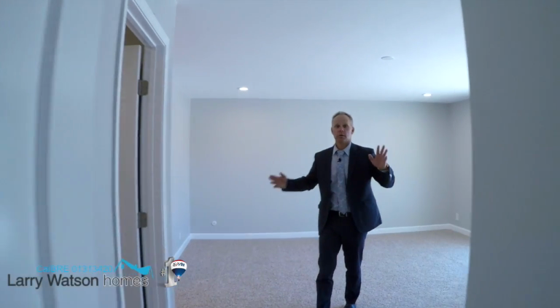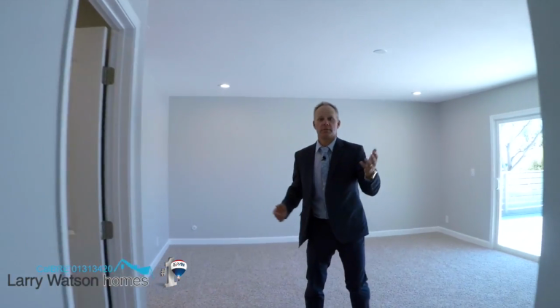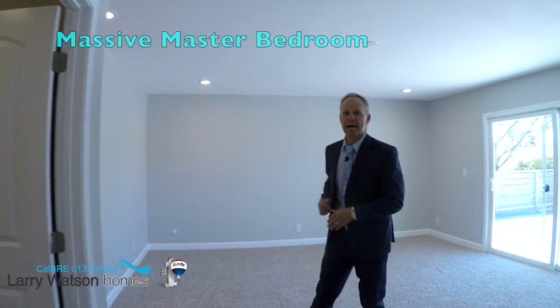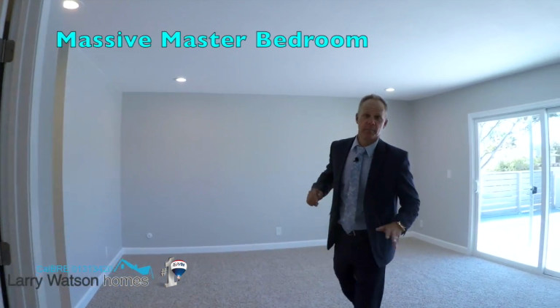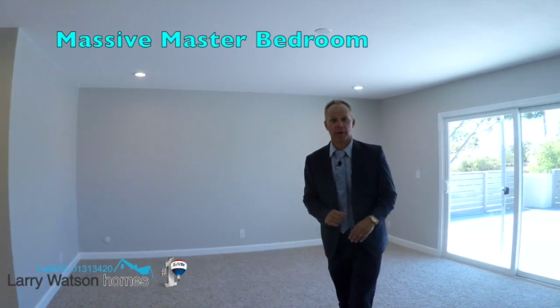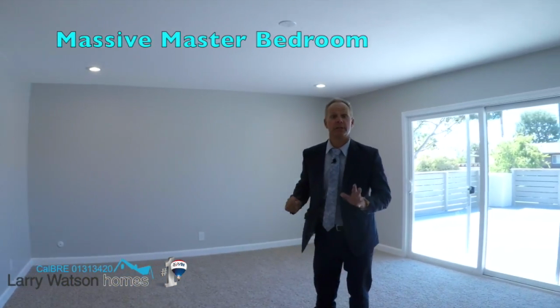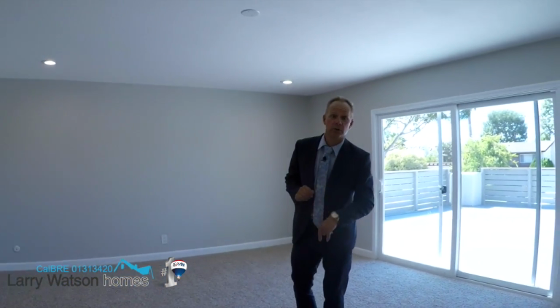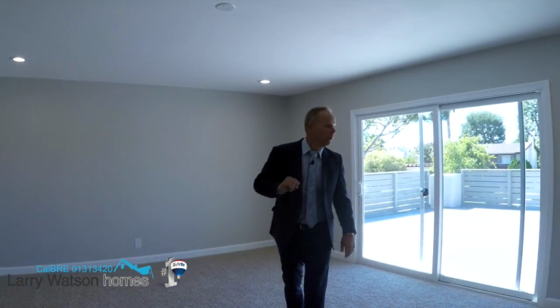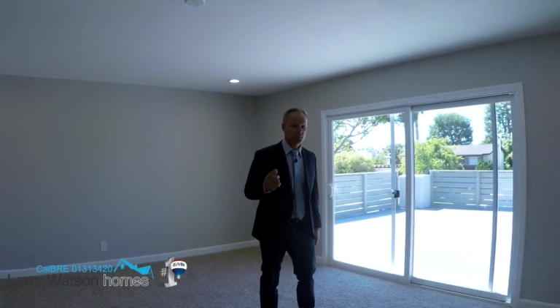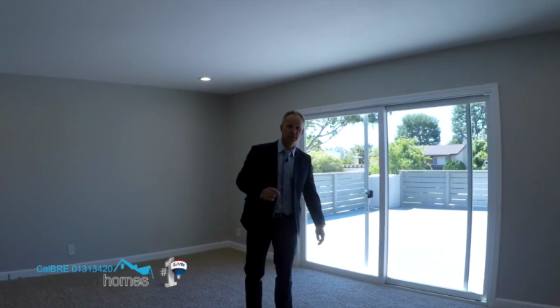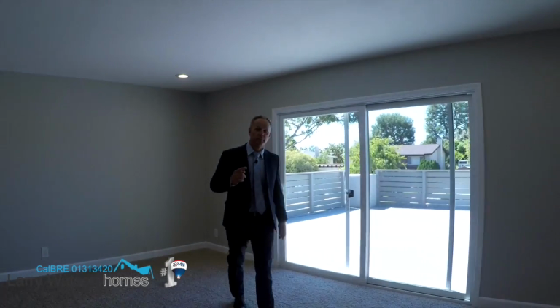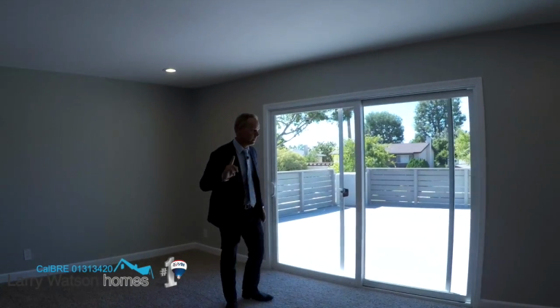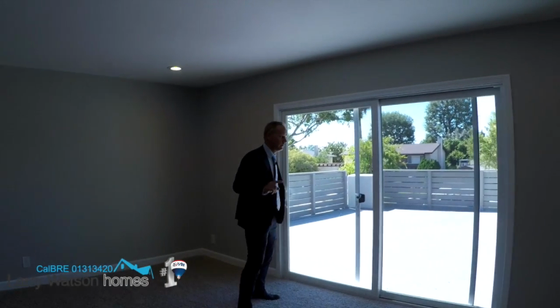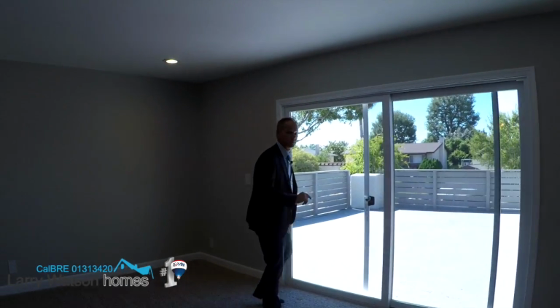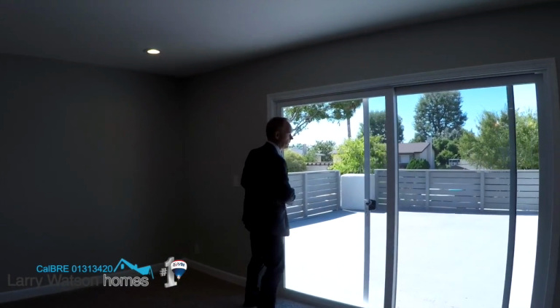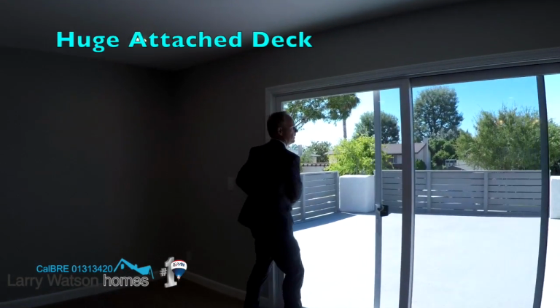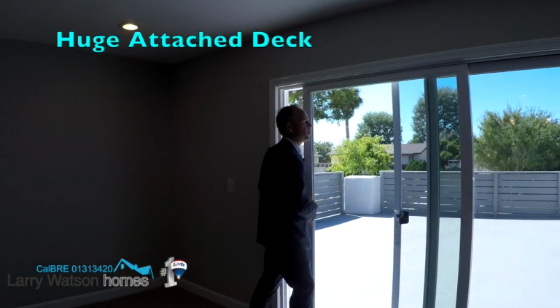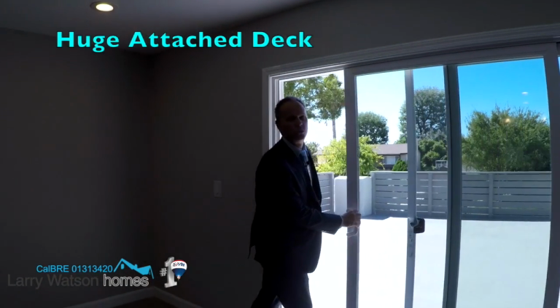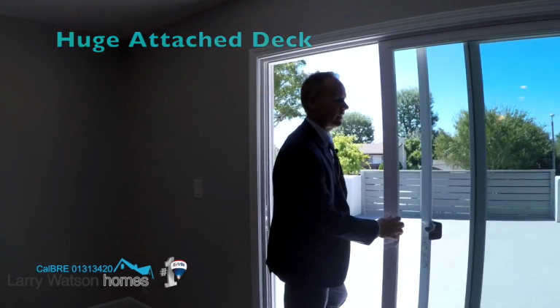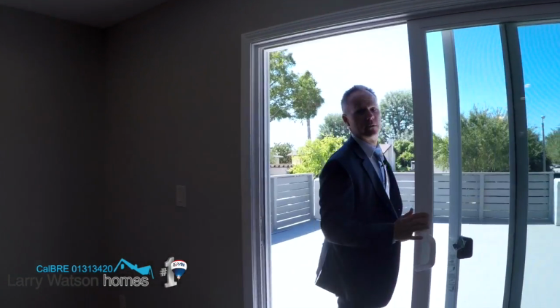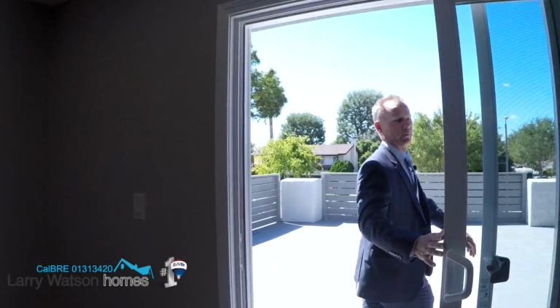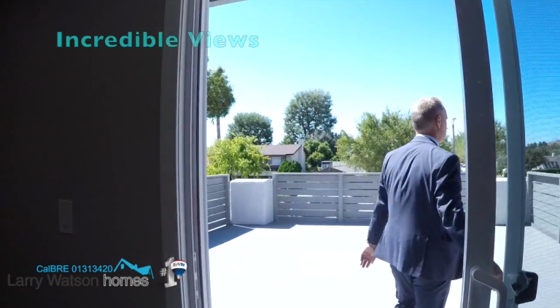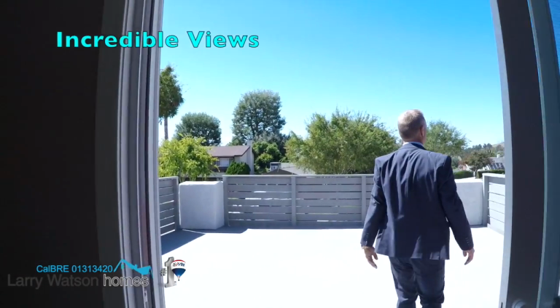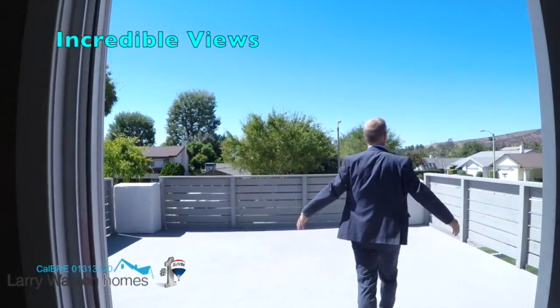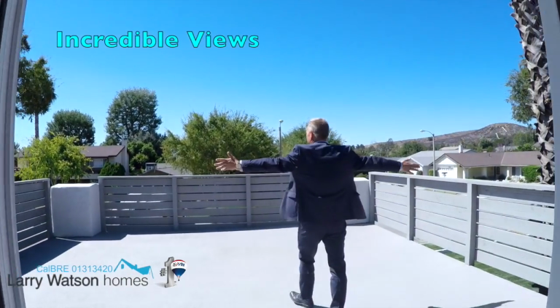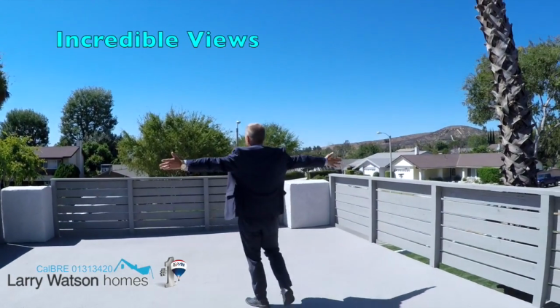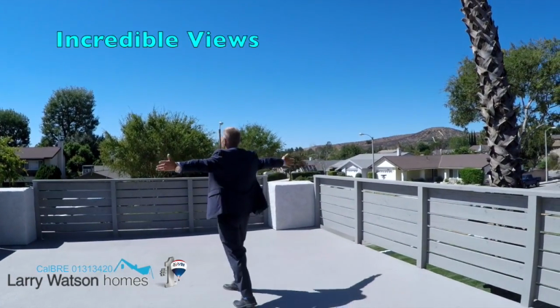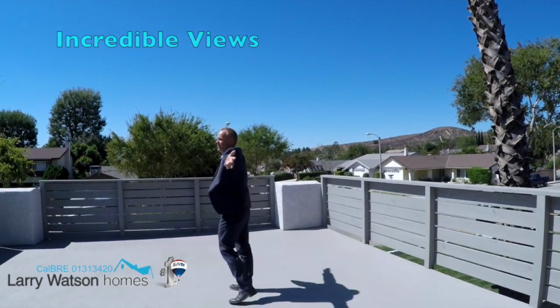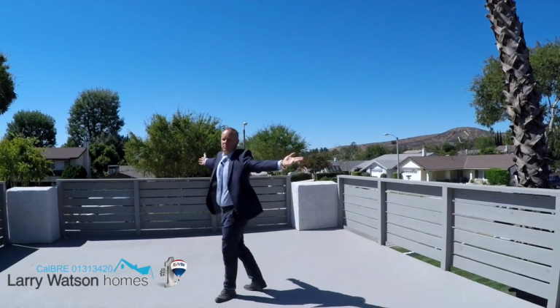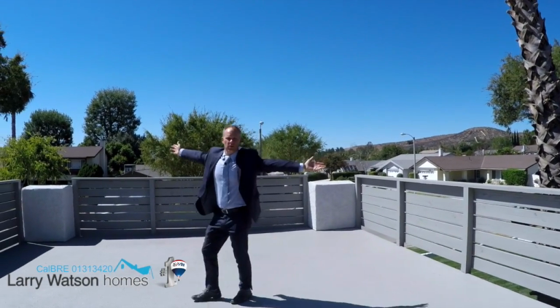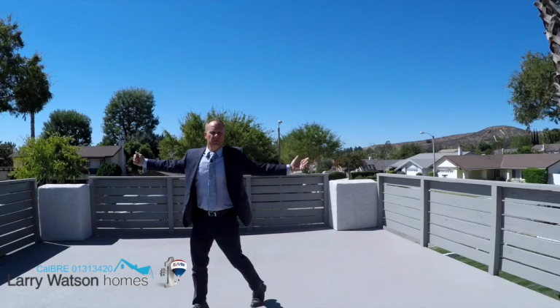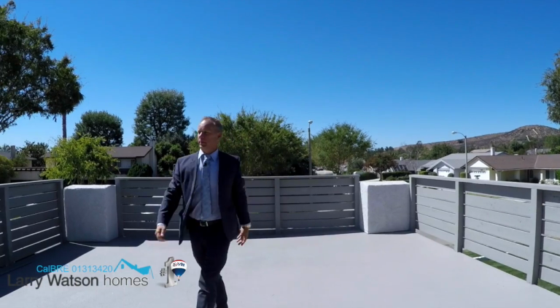Welcome to this massive master bedroom with attached ensuite. But there's one thing that this bedroom has that not a lot of other bedrooms have — this huge deck. Check out the views from here. It's insane. It's like you can see all of Simi Valley from here.